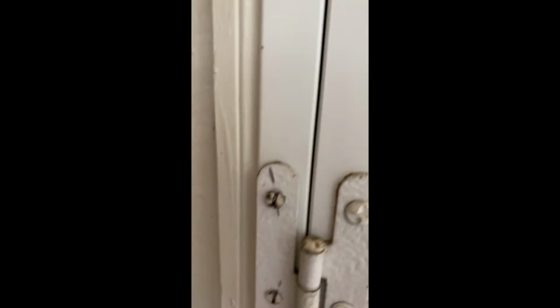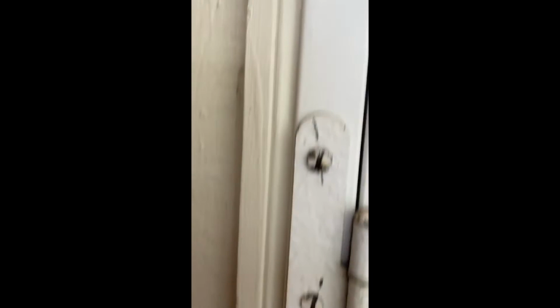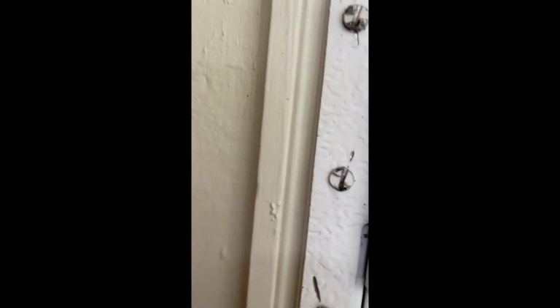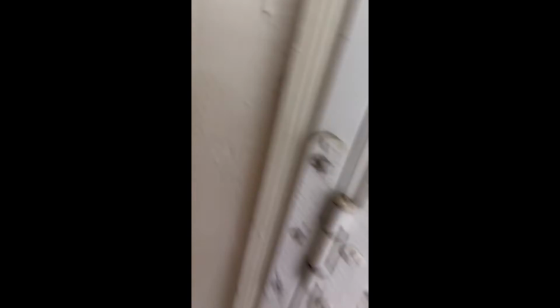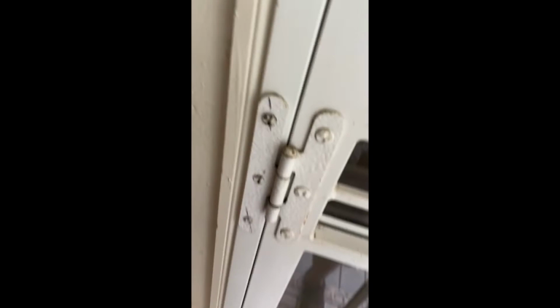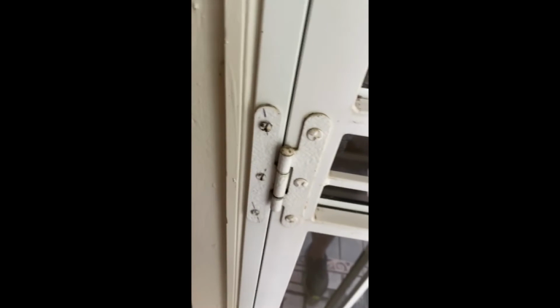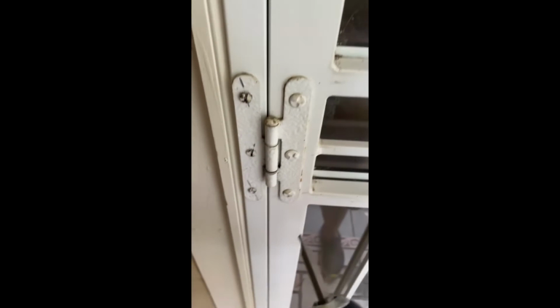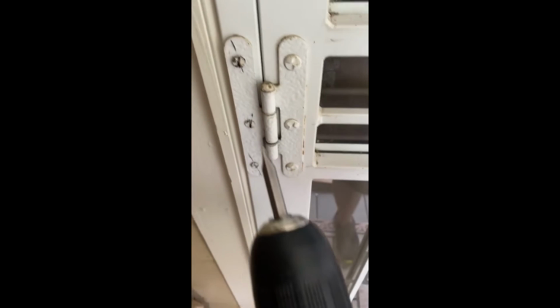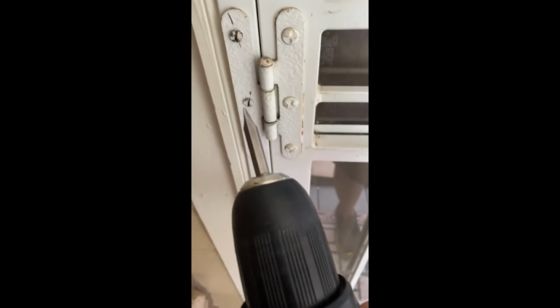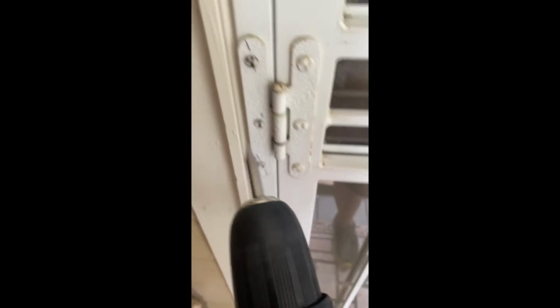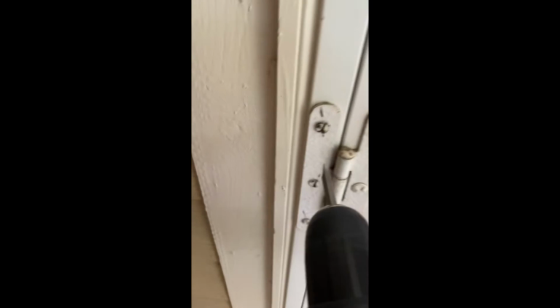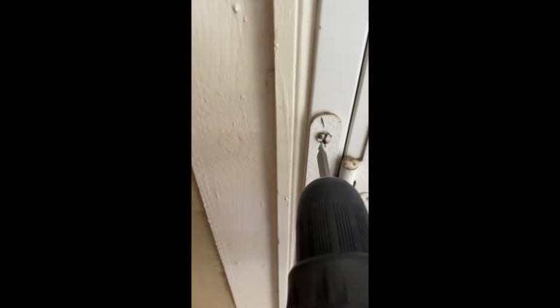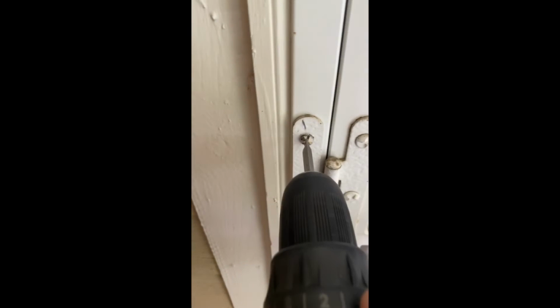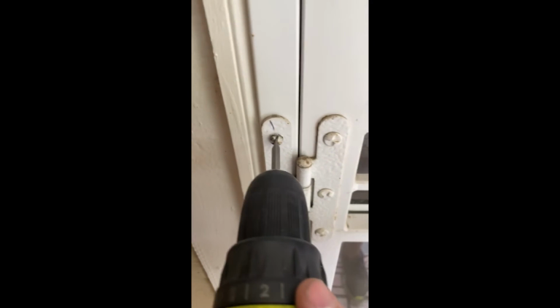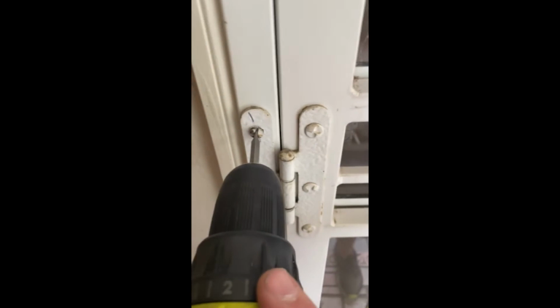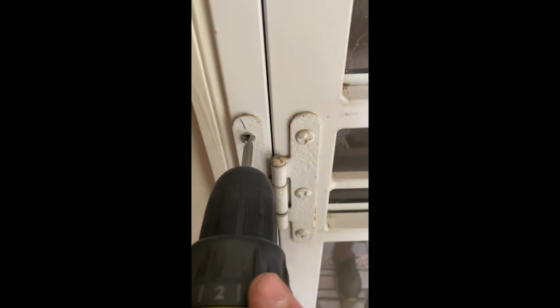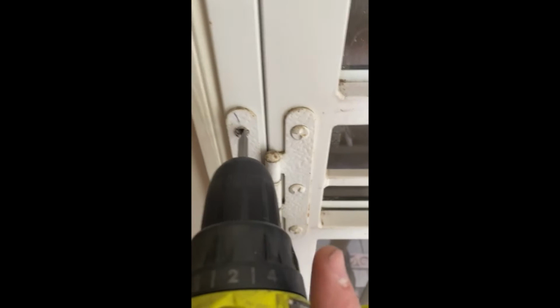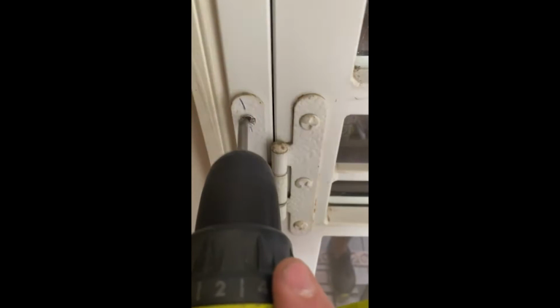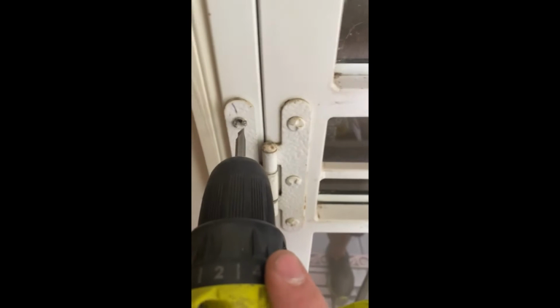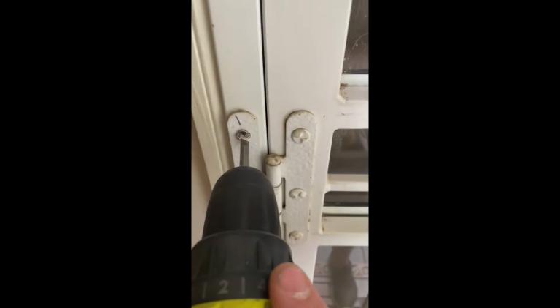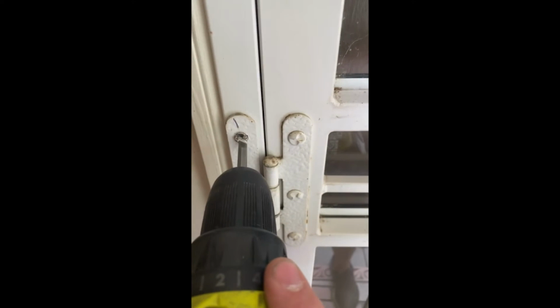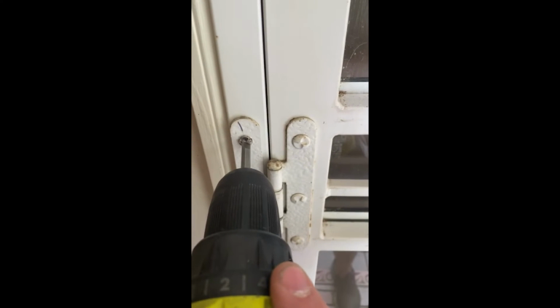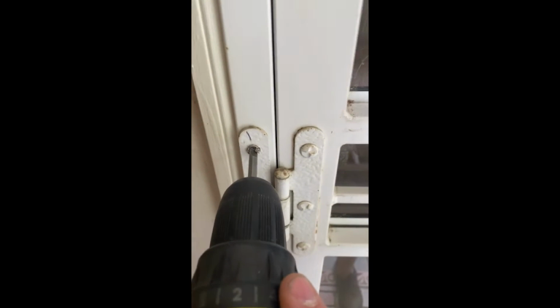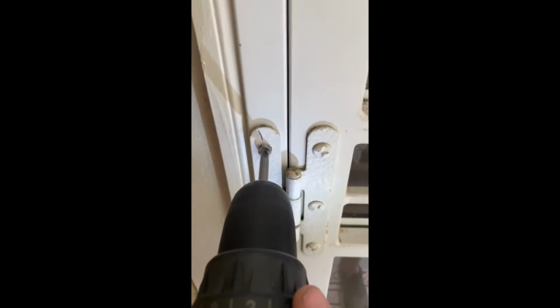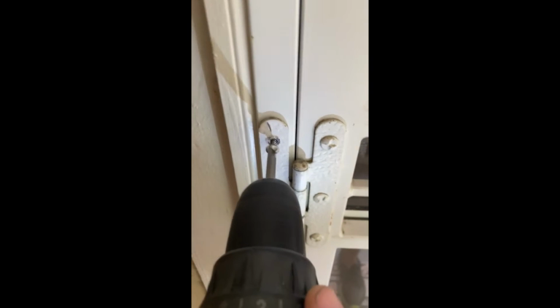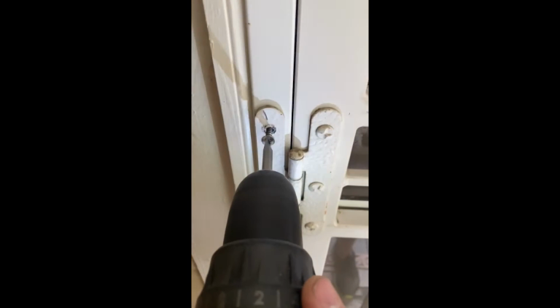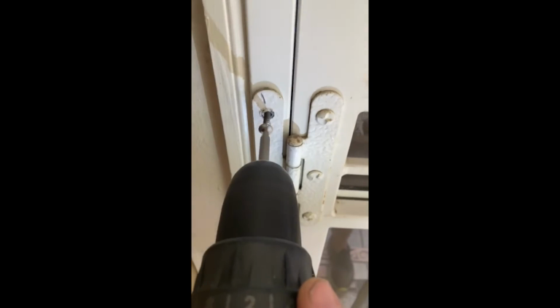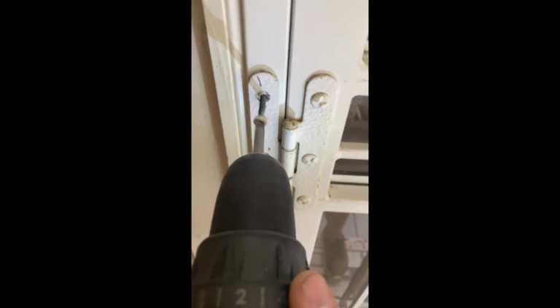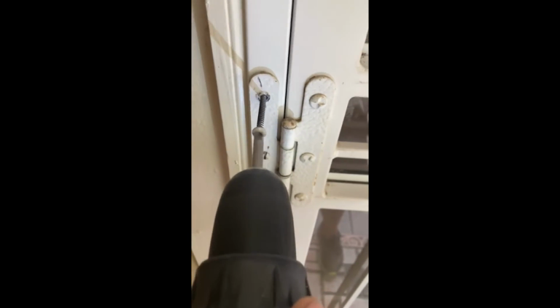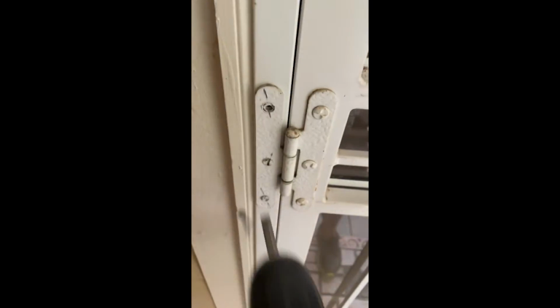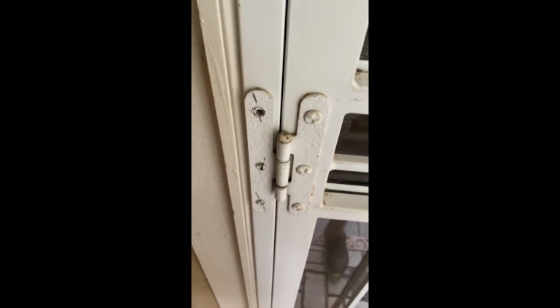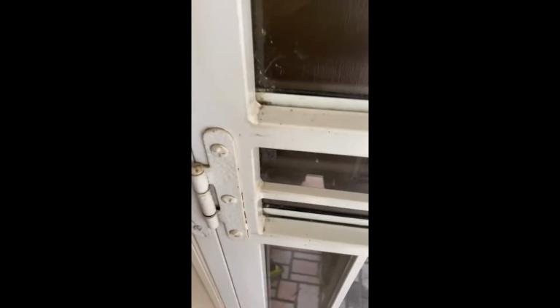After you got that done, take a flat bit, shove it in there, and put it on reverse. Back that puppy up. Good luck.